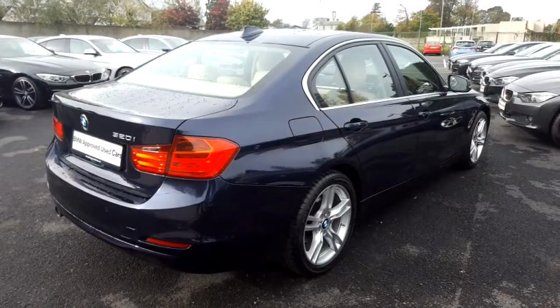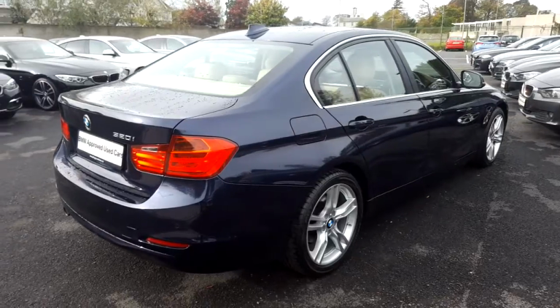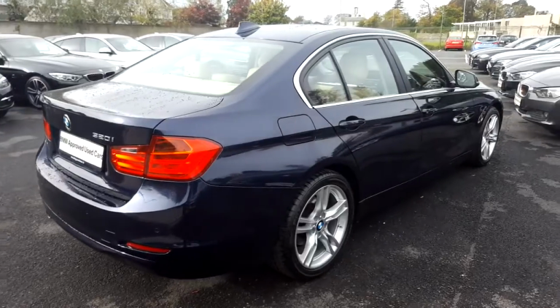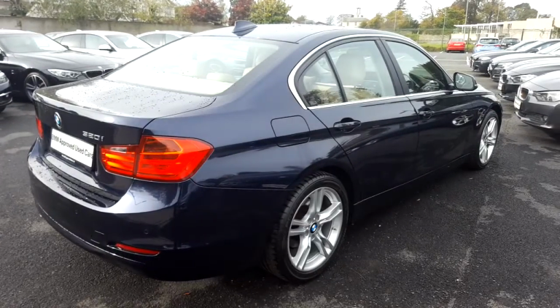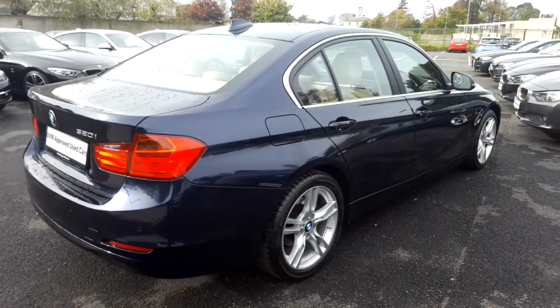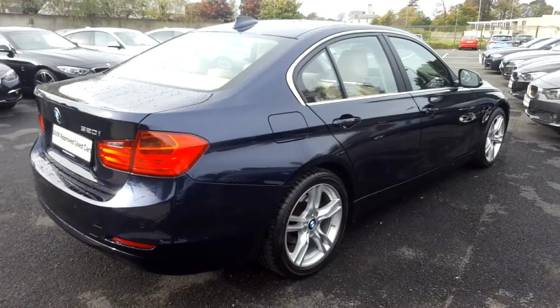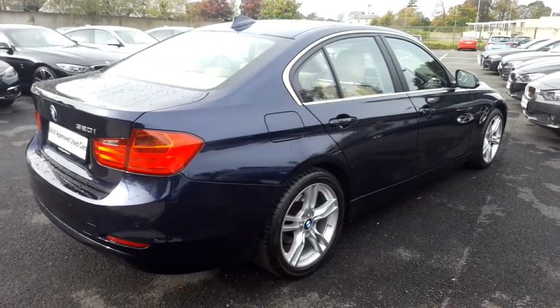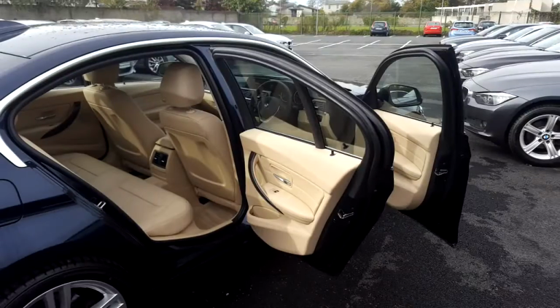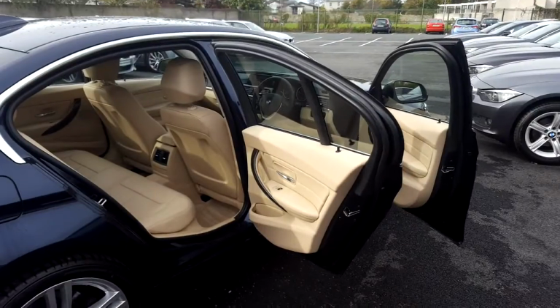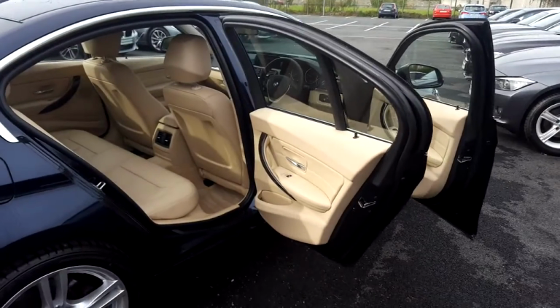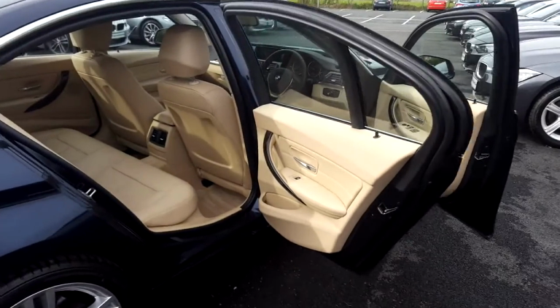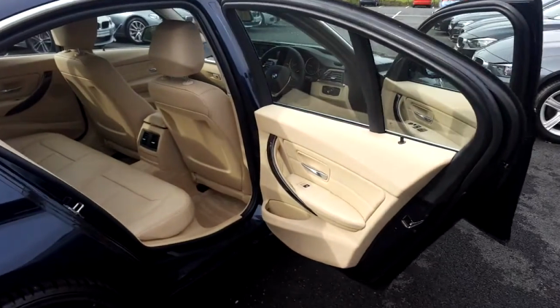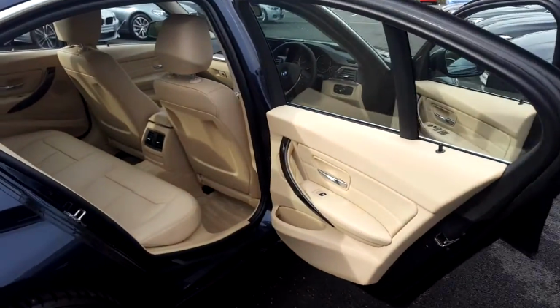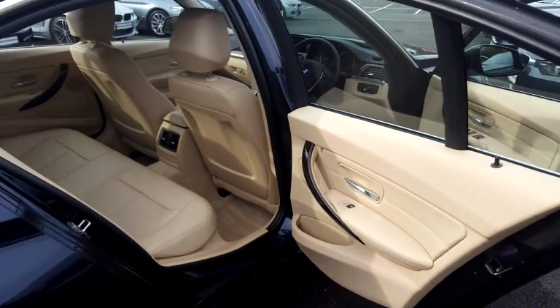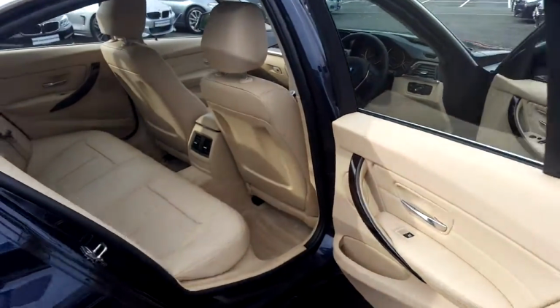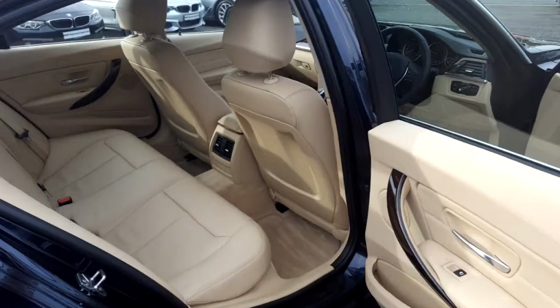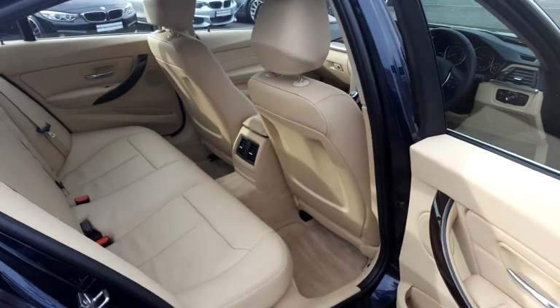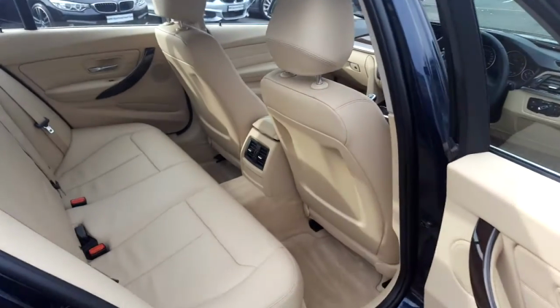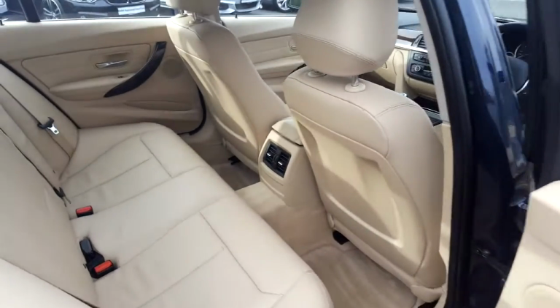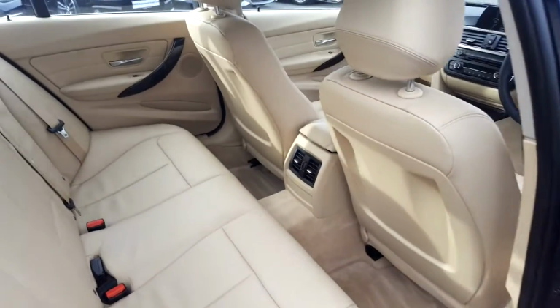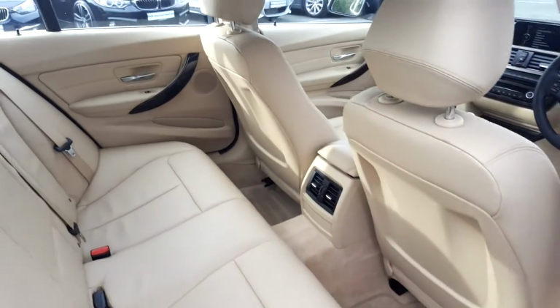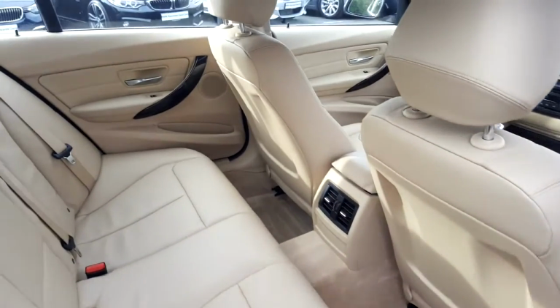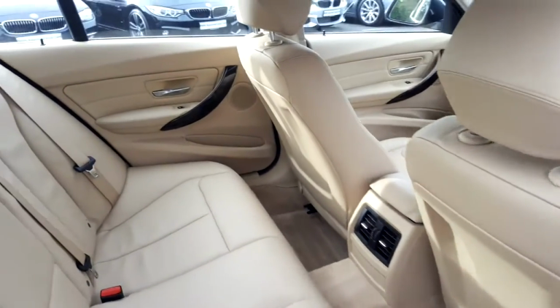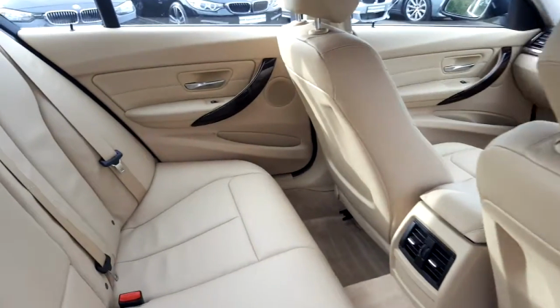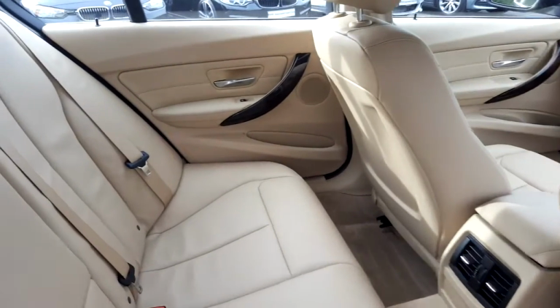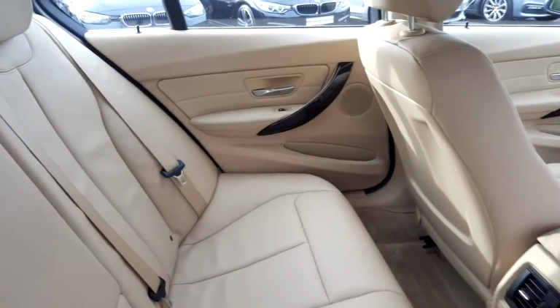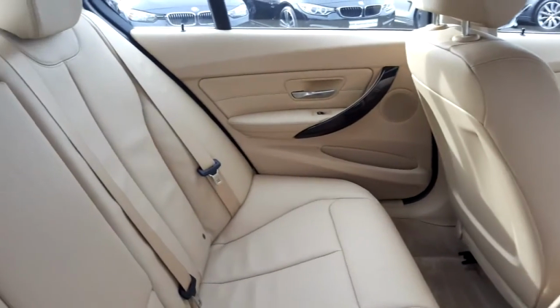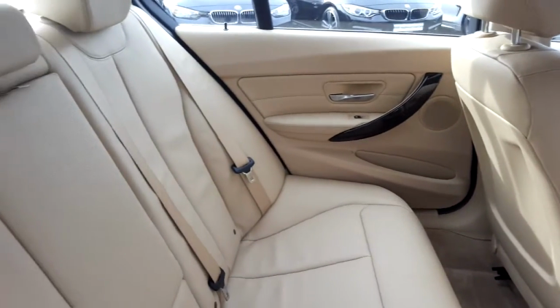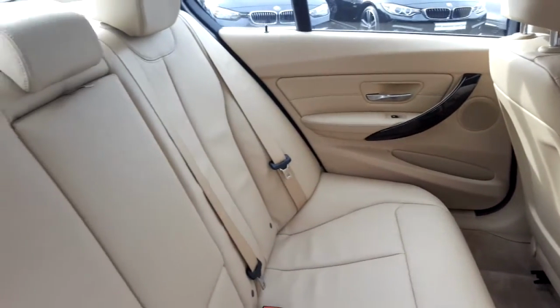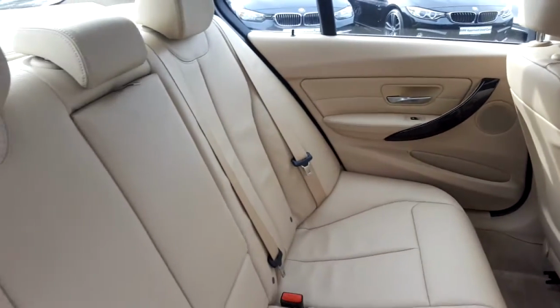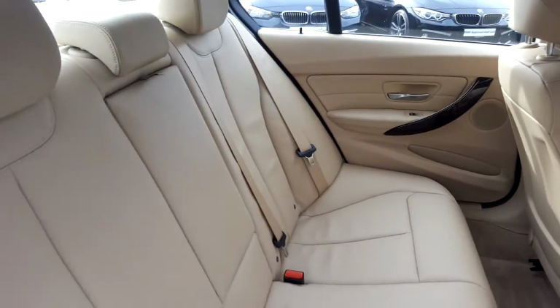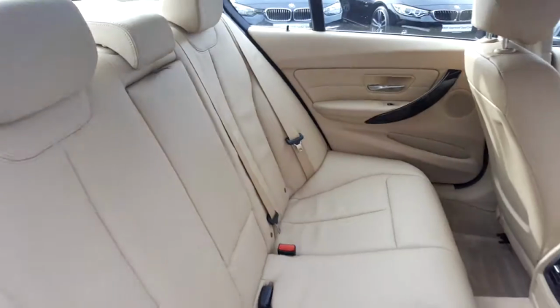Now let's take a look at the interior. This 320 comes with a 2-year BMW approved used warranty, and finance is available from Murphy & Gunn on request.